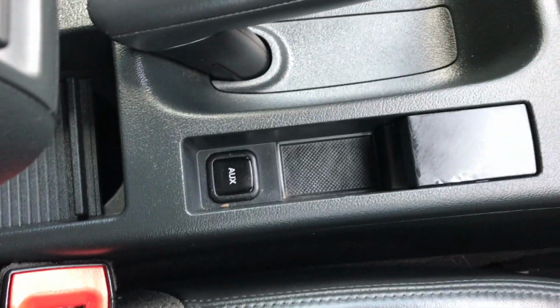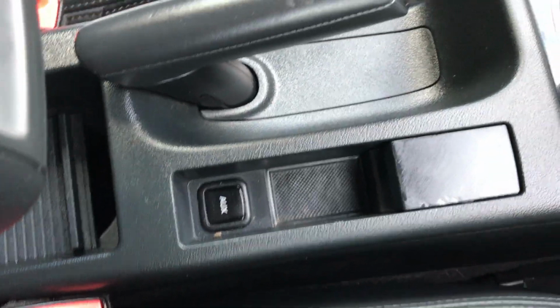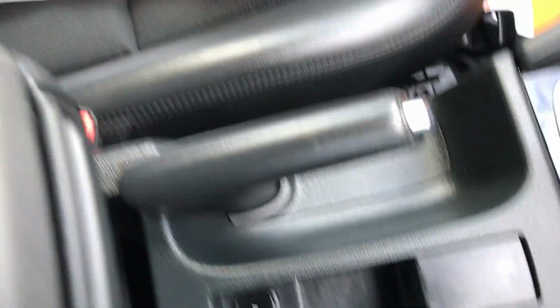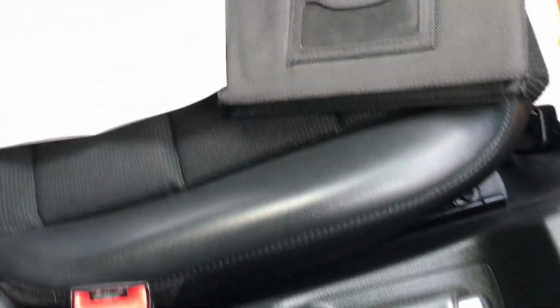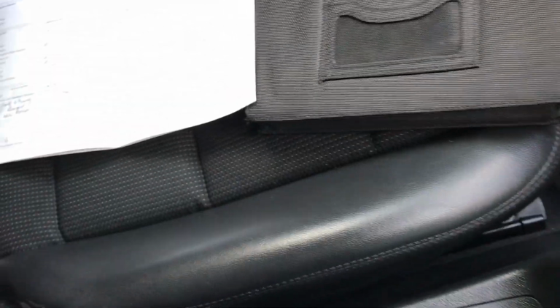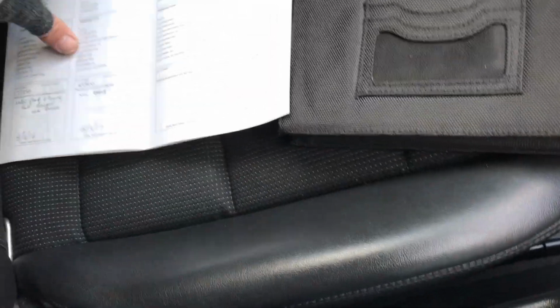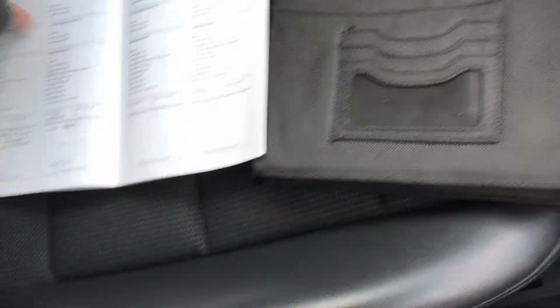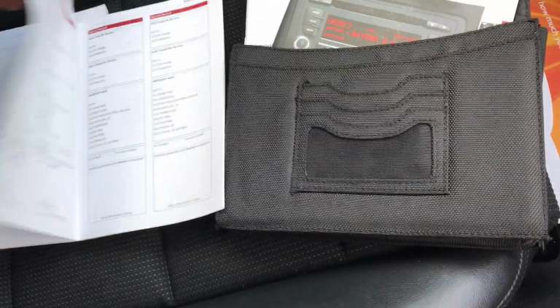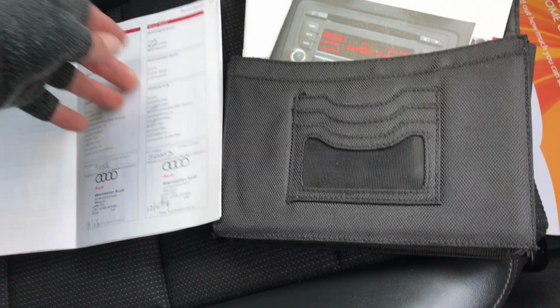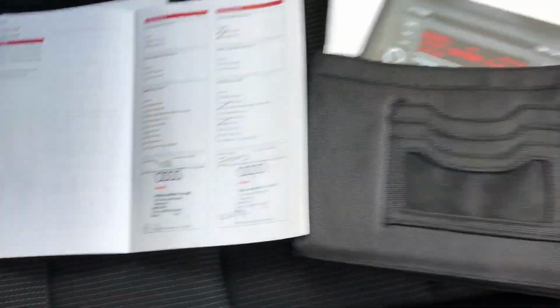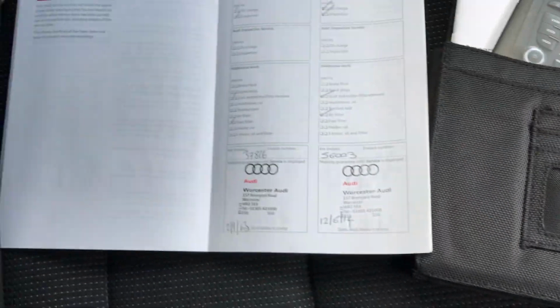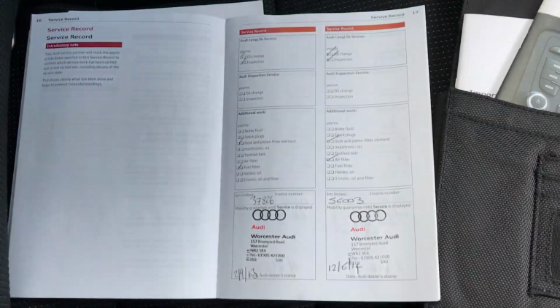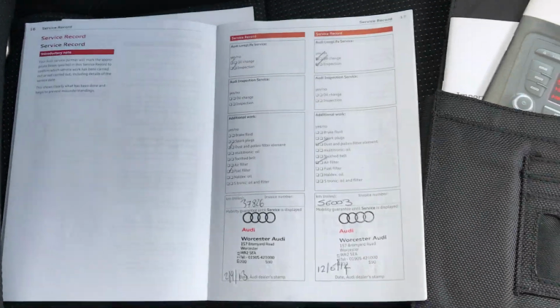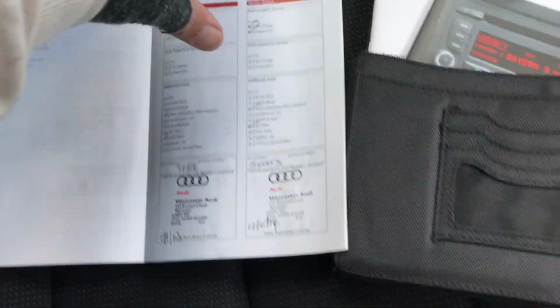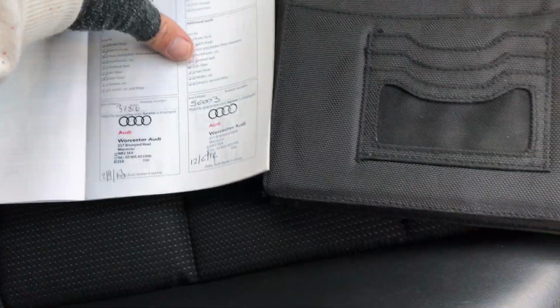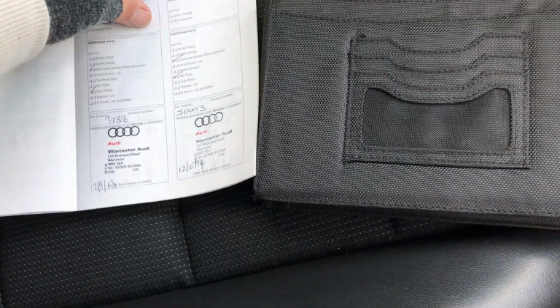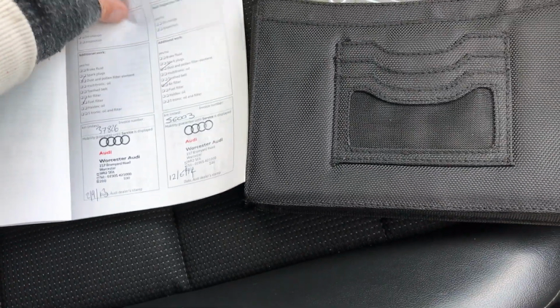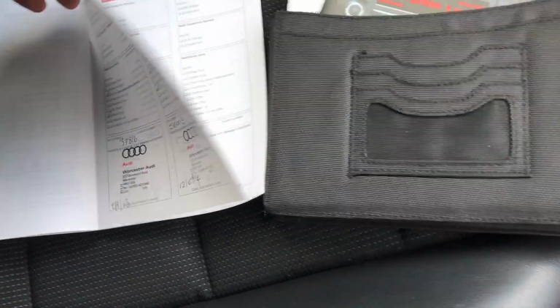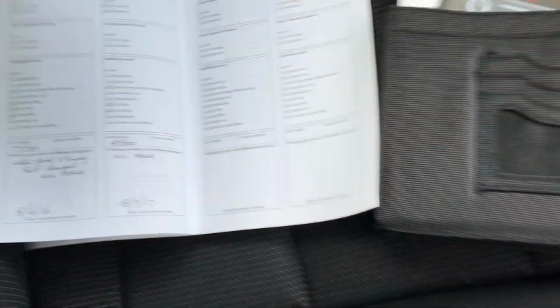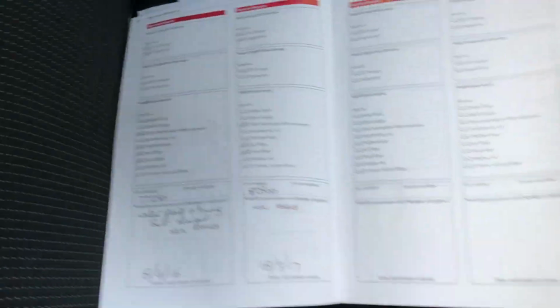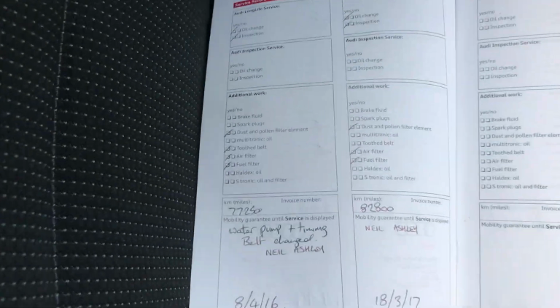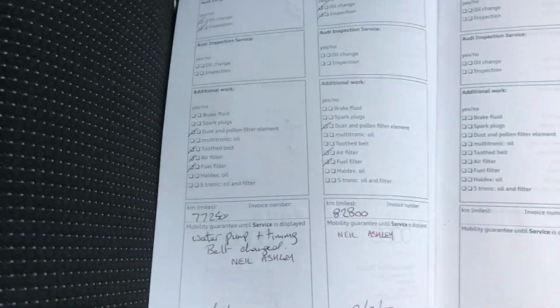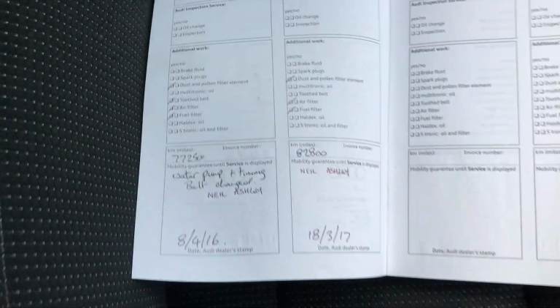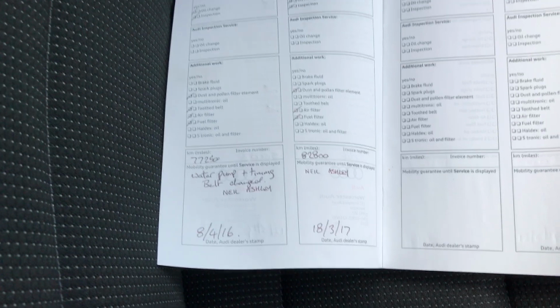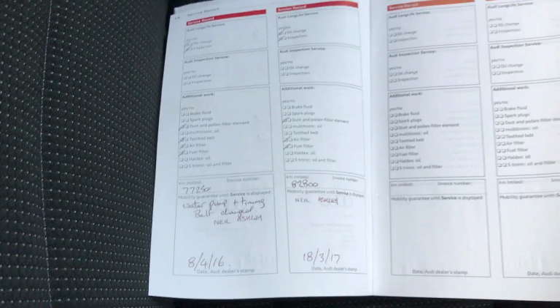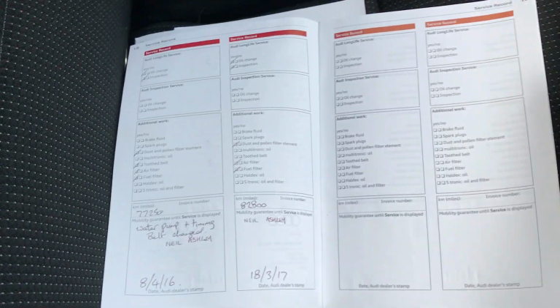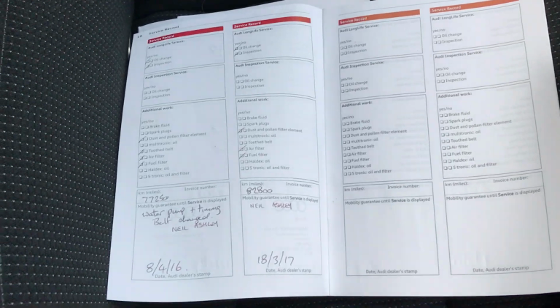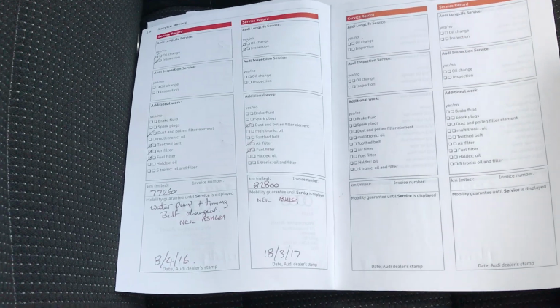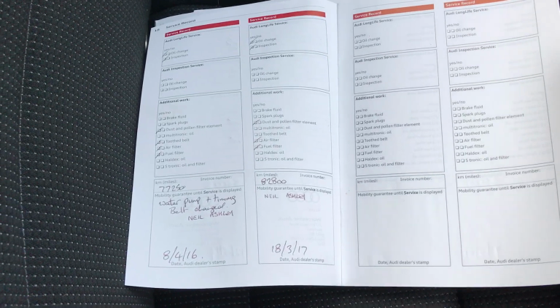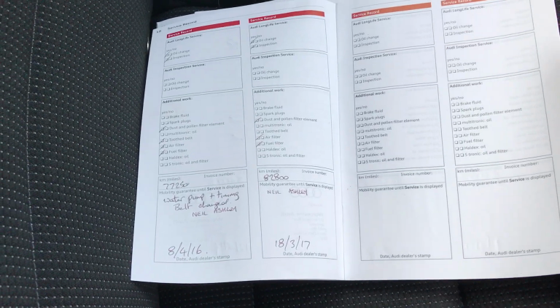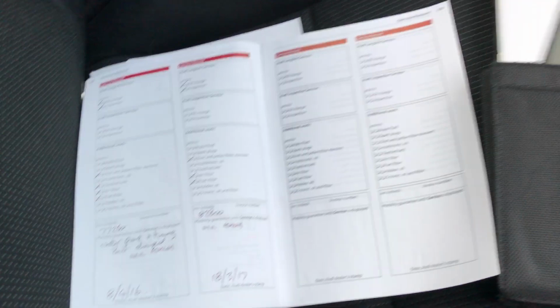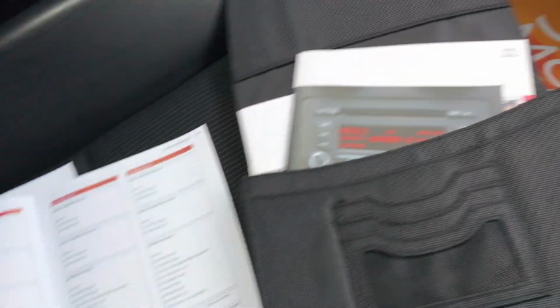You've got your AUX input as well. All your handbook packet is present. You've got service history, including cambelt and water pump. Last service was done at 82,800 miles.